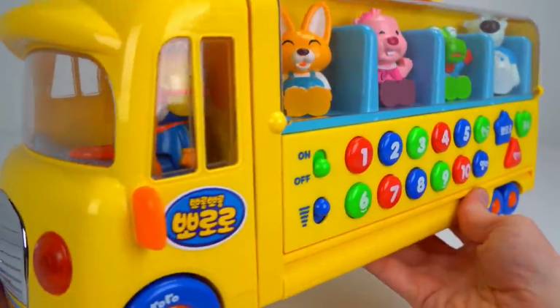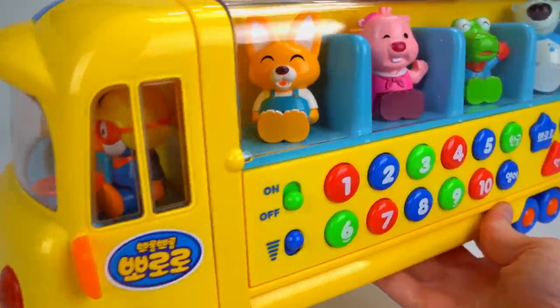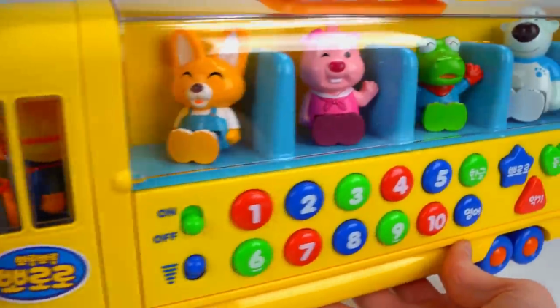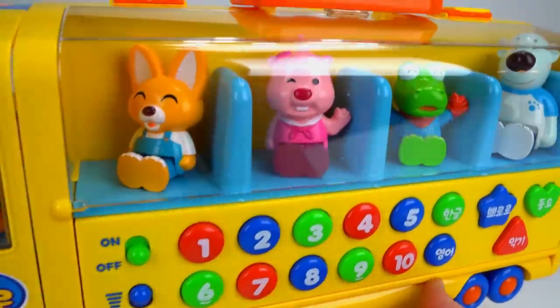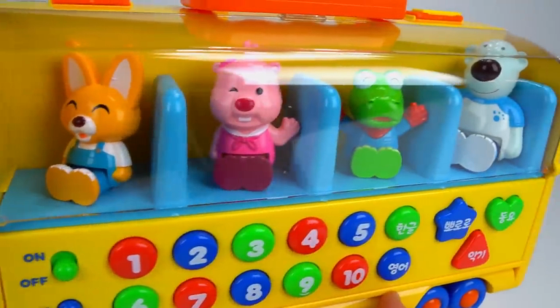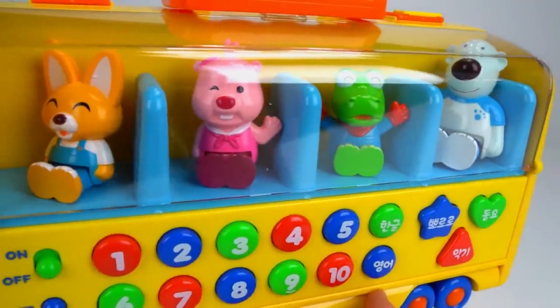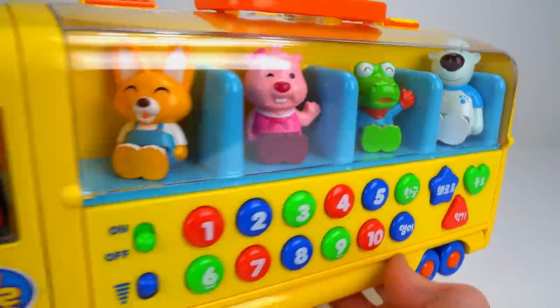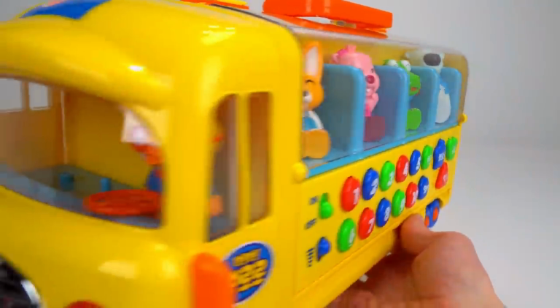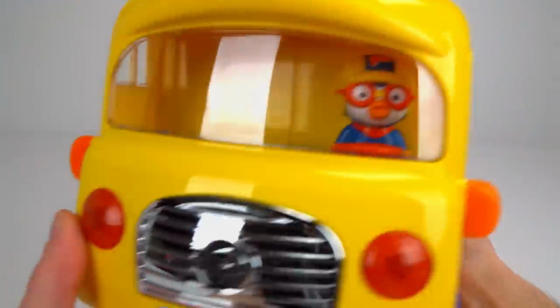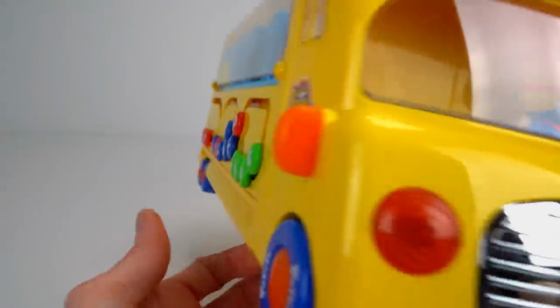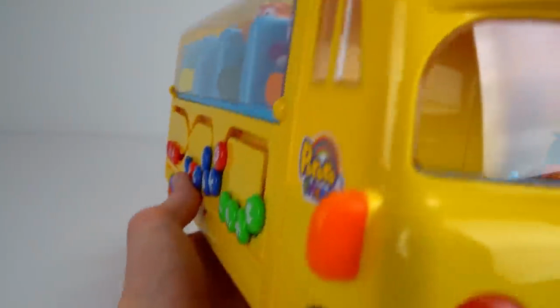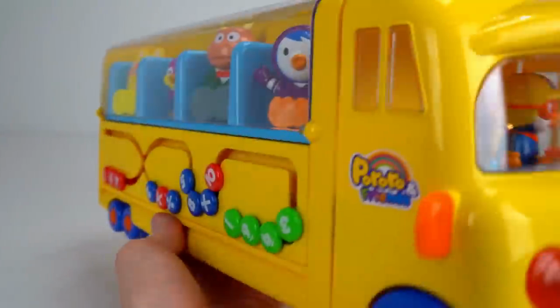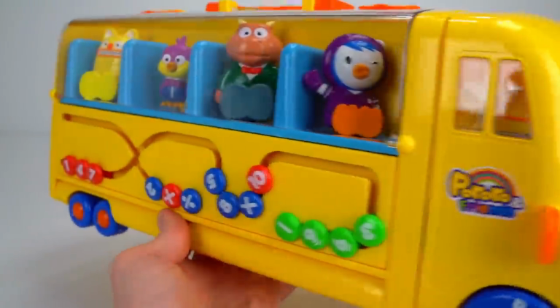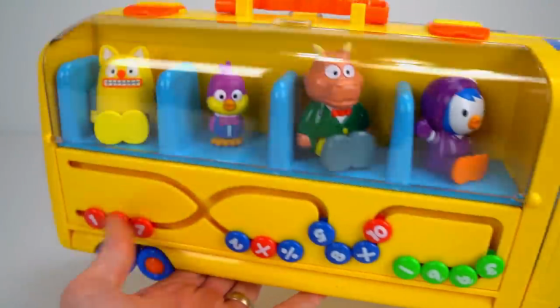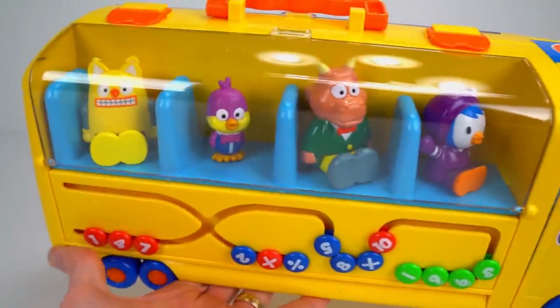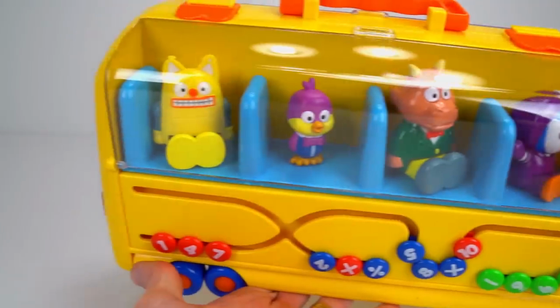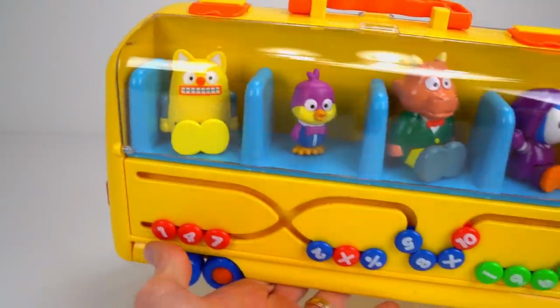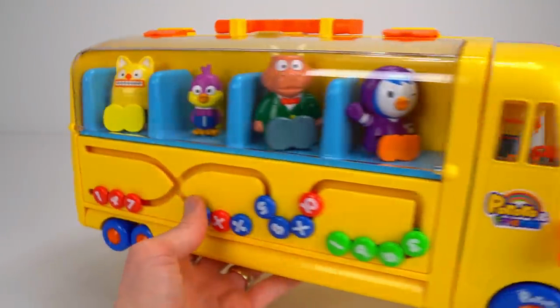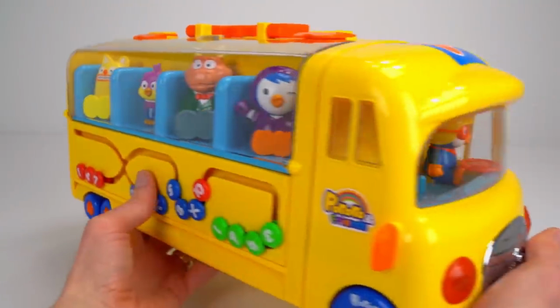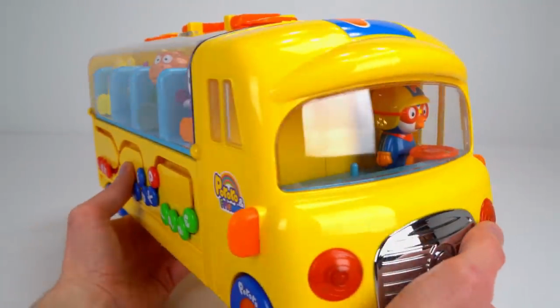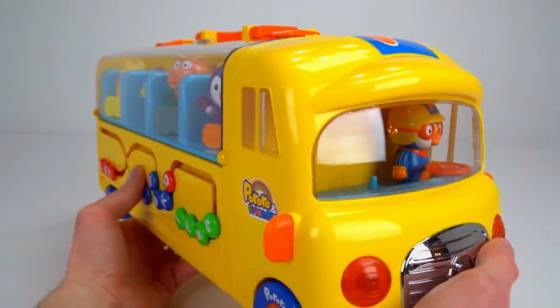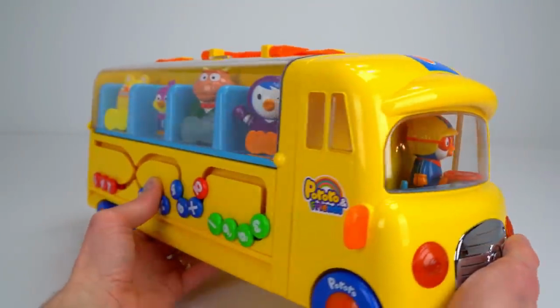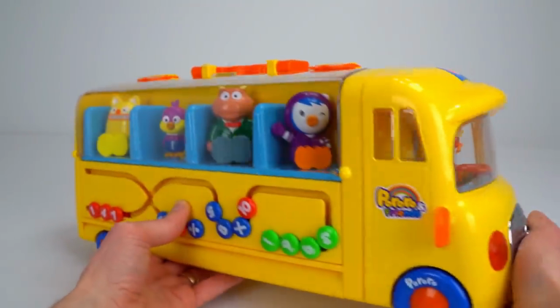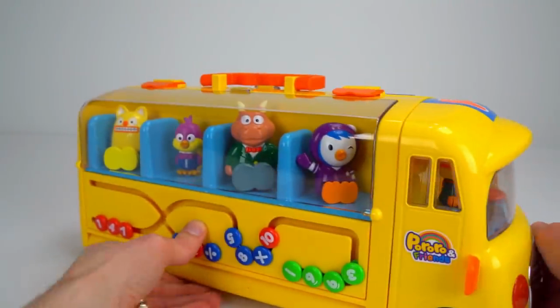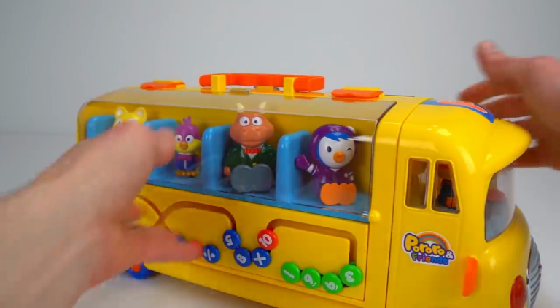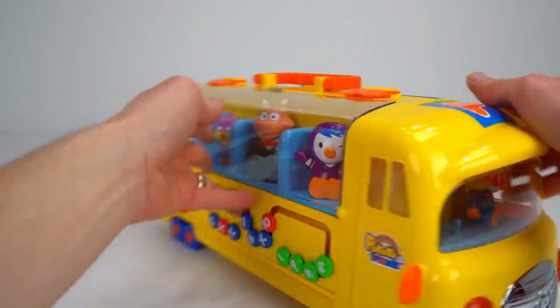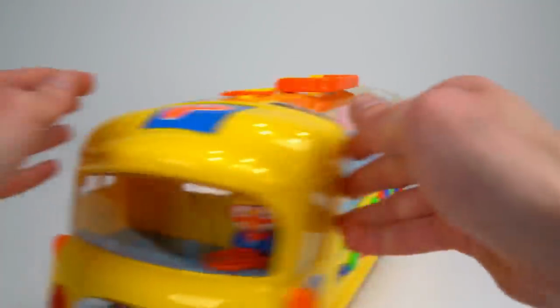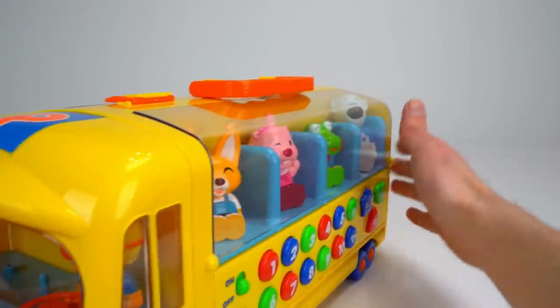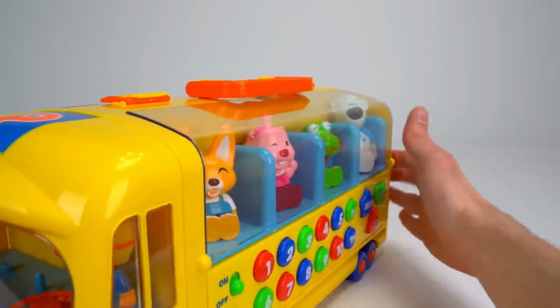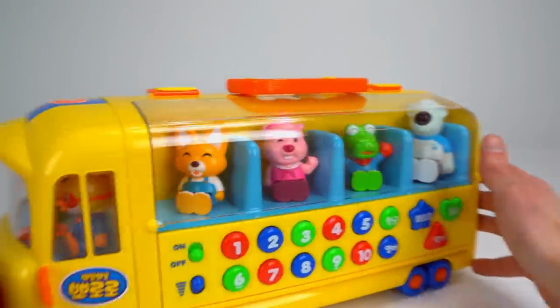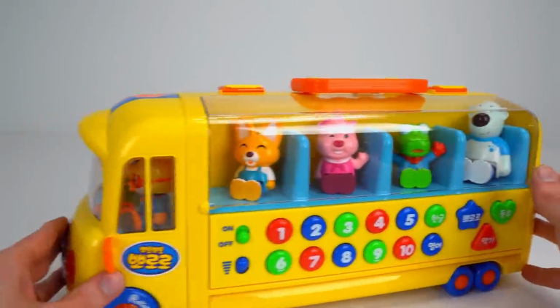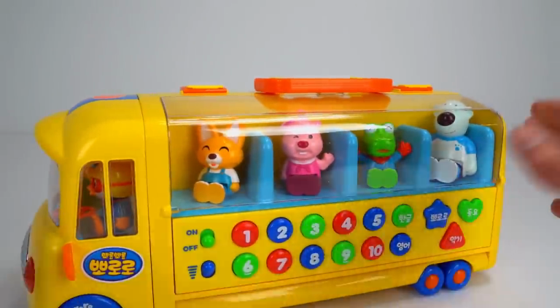Look at this super awesome Pororo school bus. It's even got all of Pororo's friends. It's kind of heavy. There's more on this side too, and there's Pororo up front. How about we count to ten with these colorful buttons?